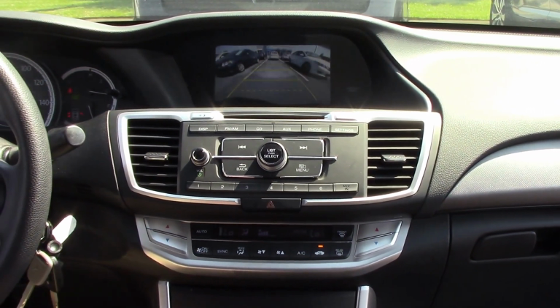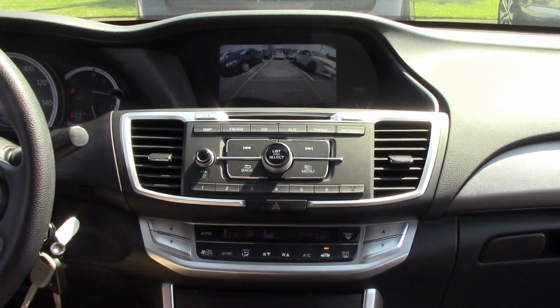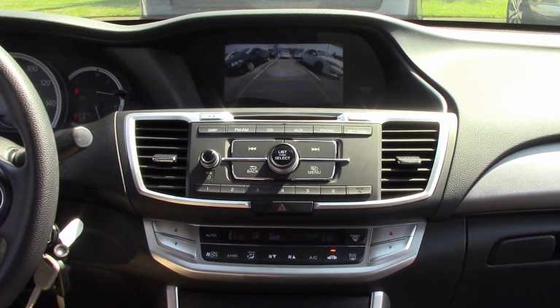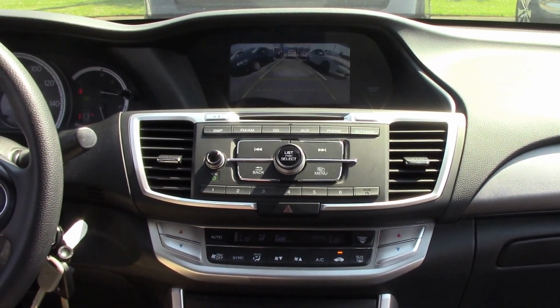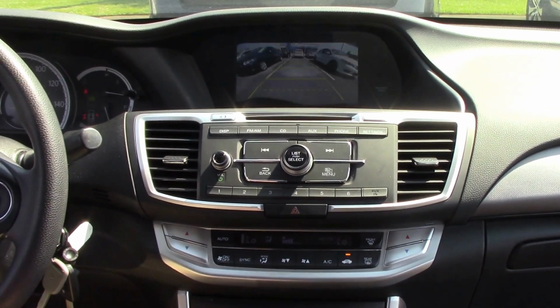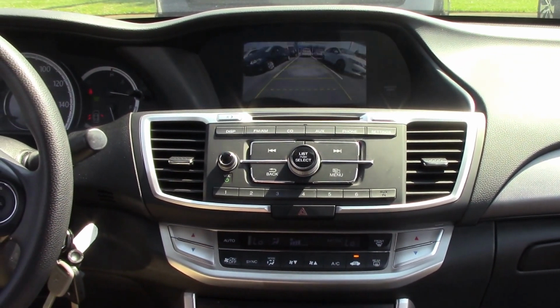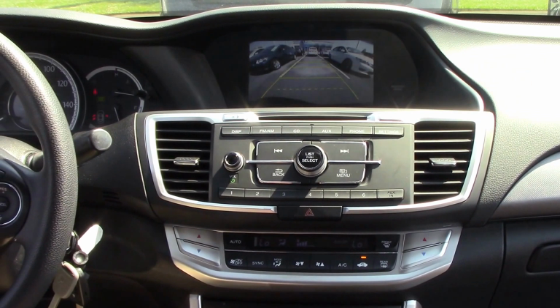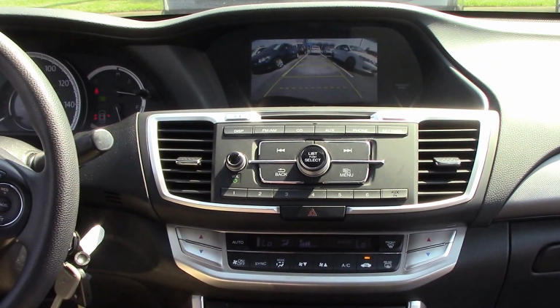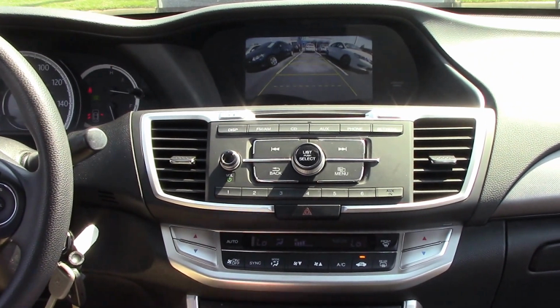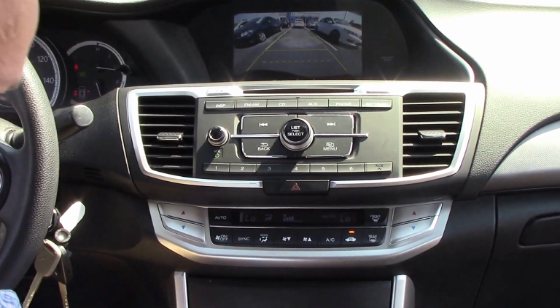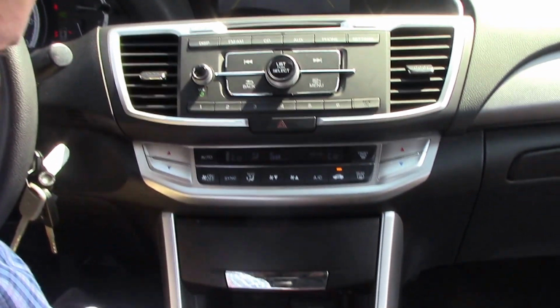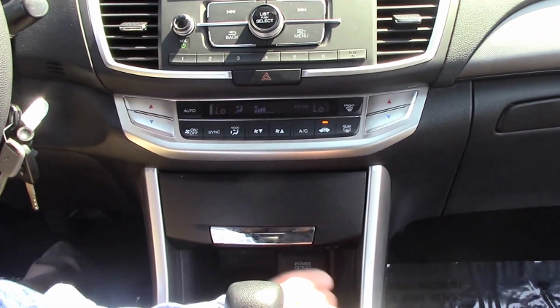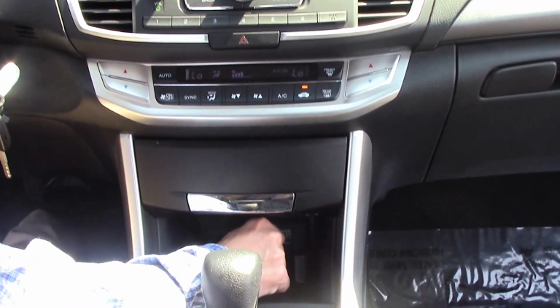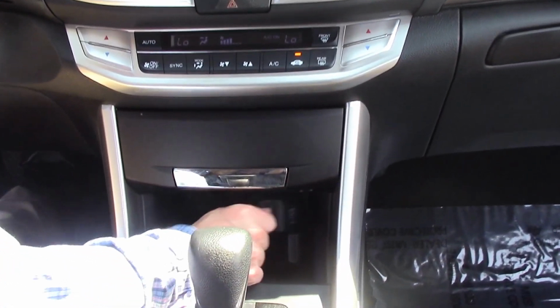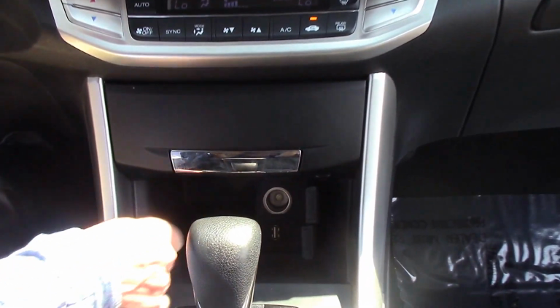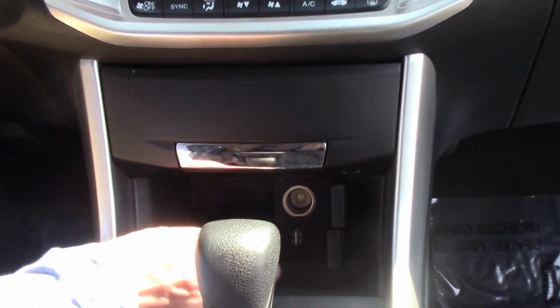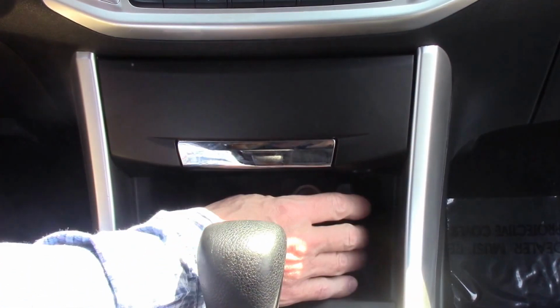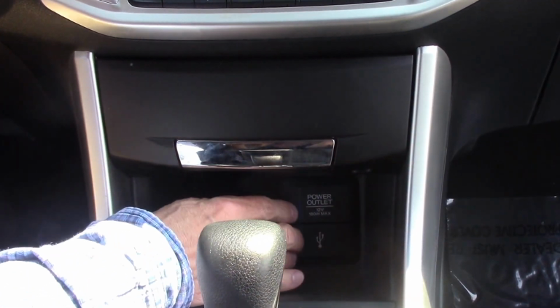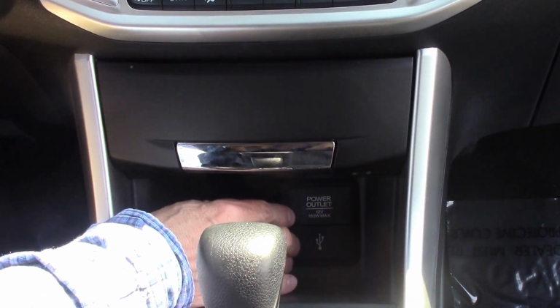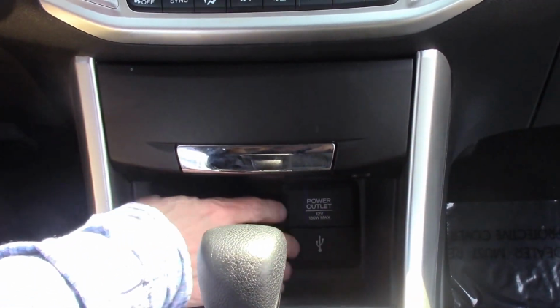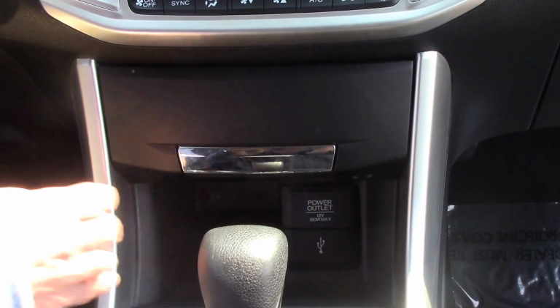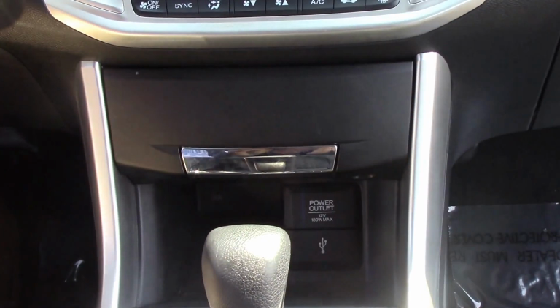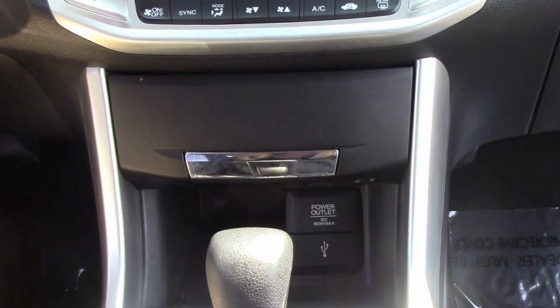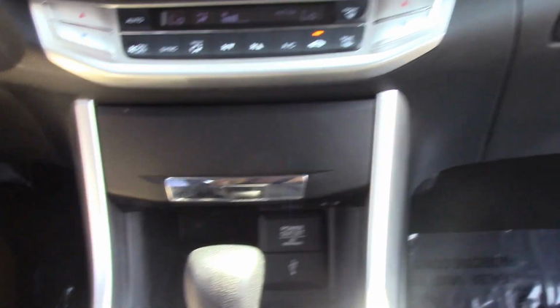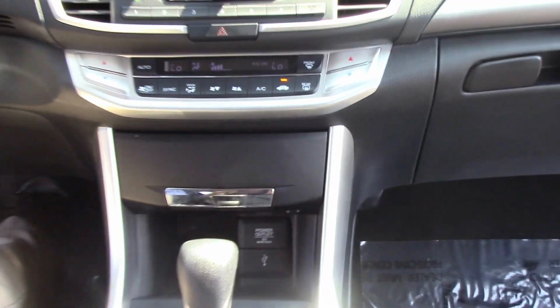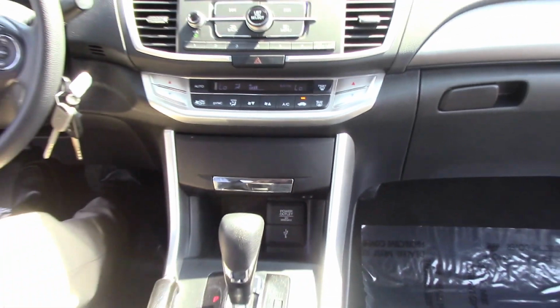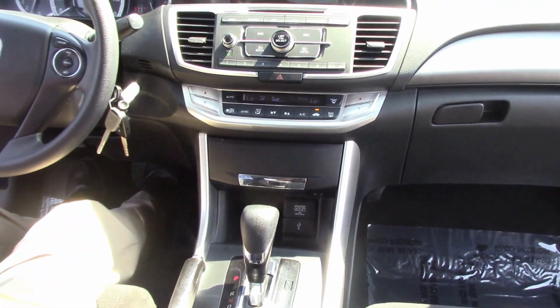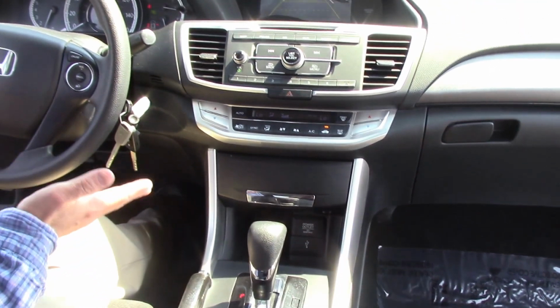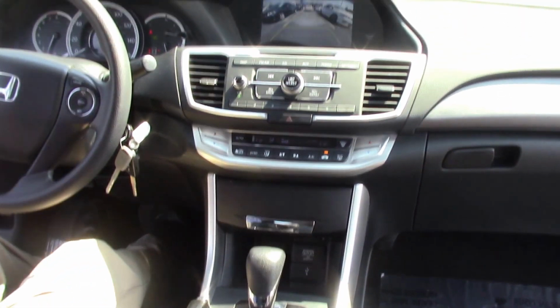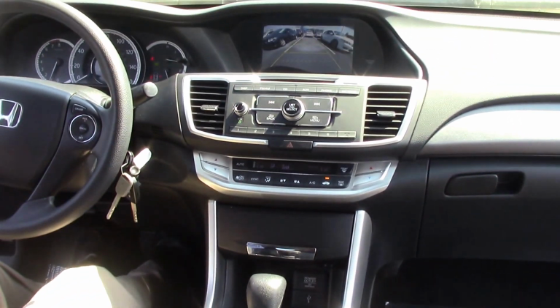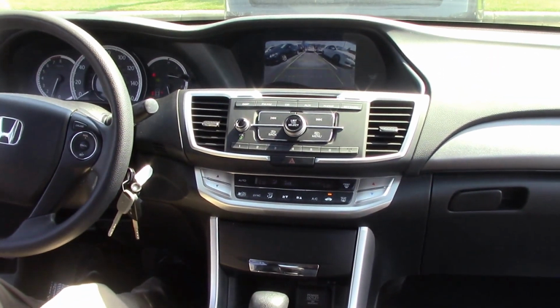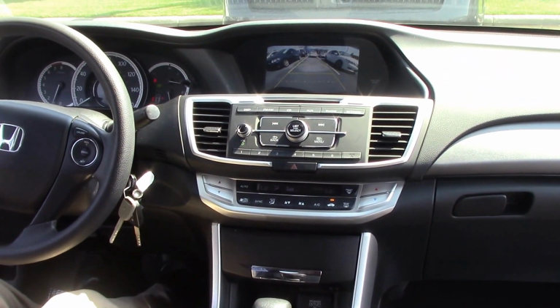Great stereo. Lots of power outlets for your various devices. And again, it's a 2013 with only 33,000 miles on it.